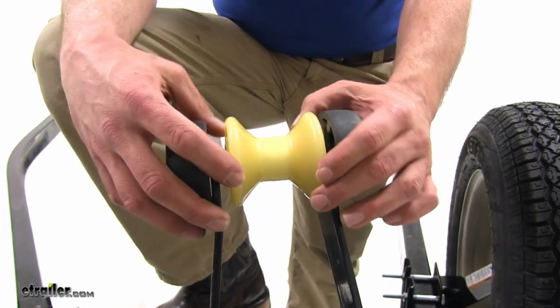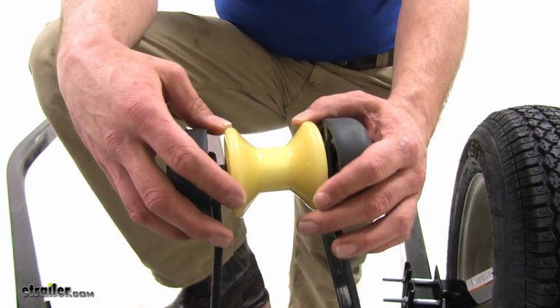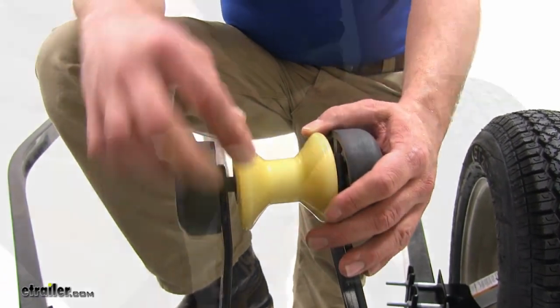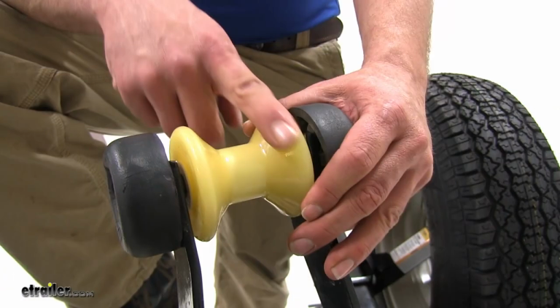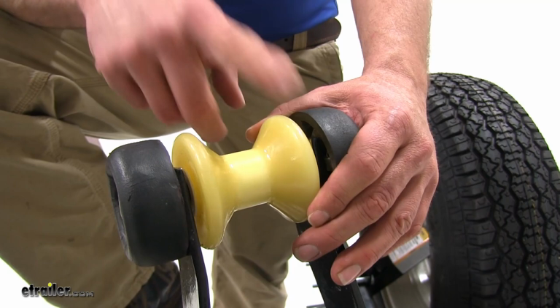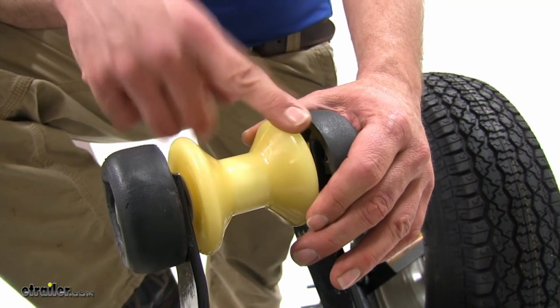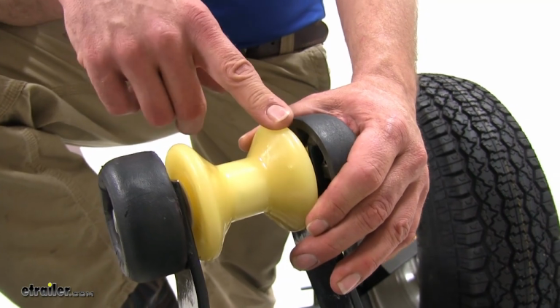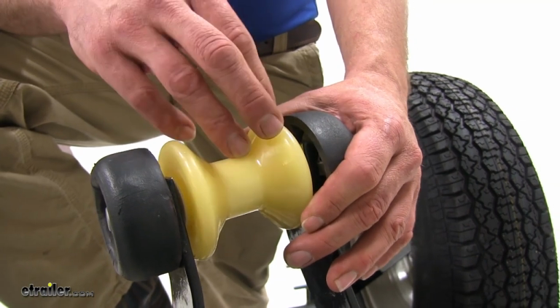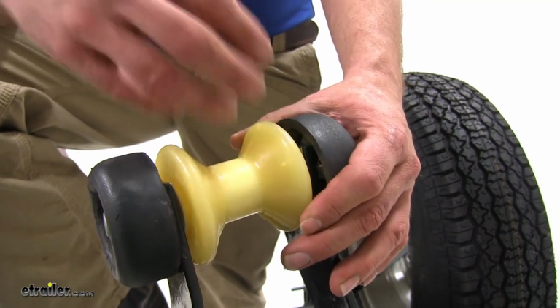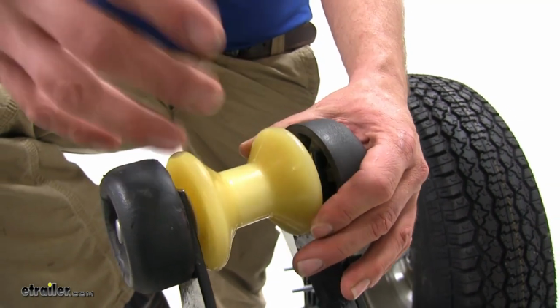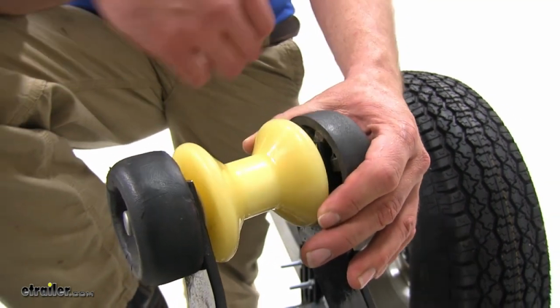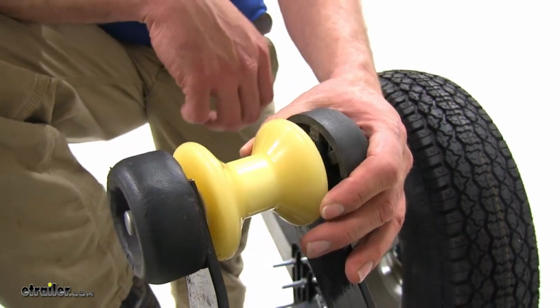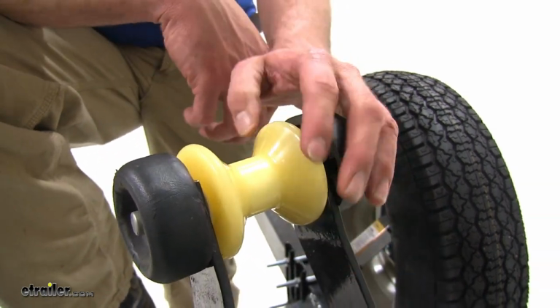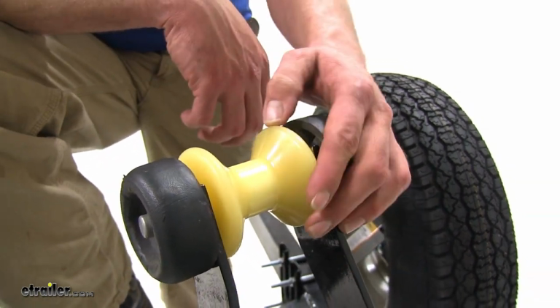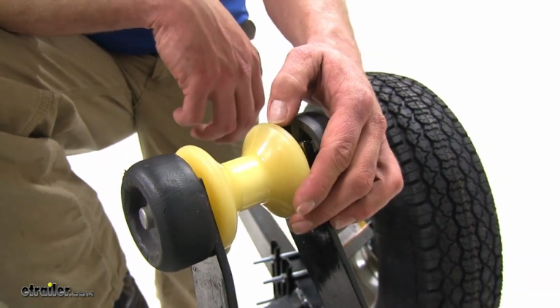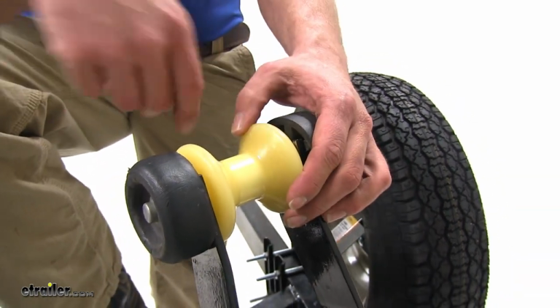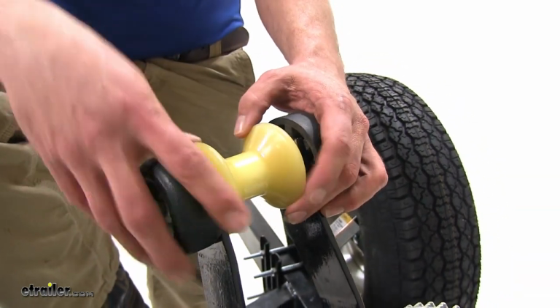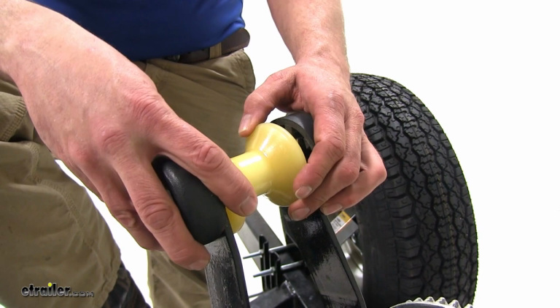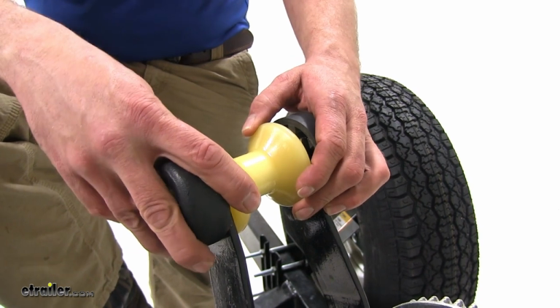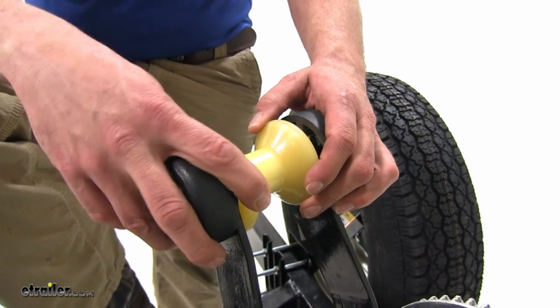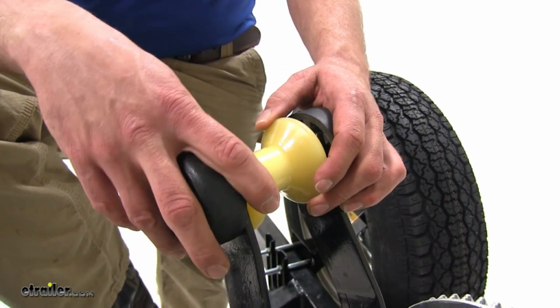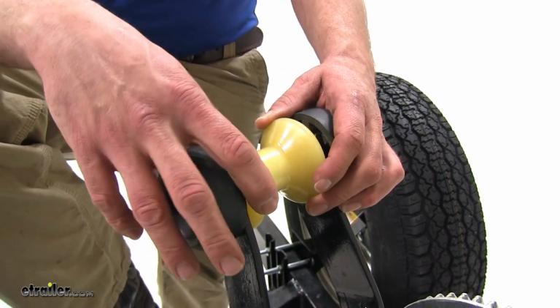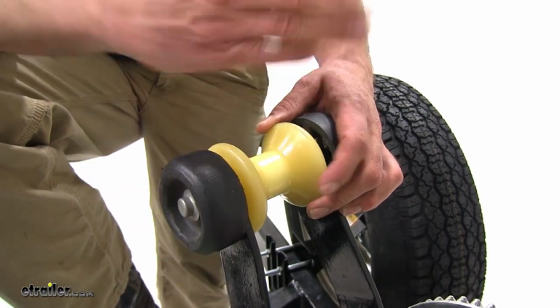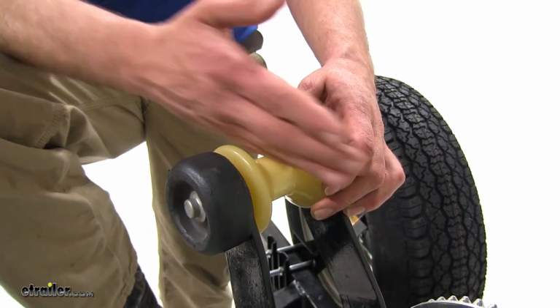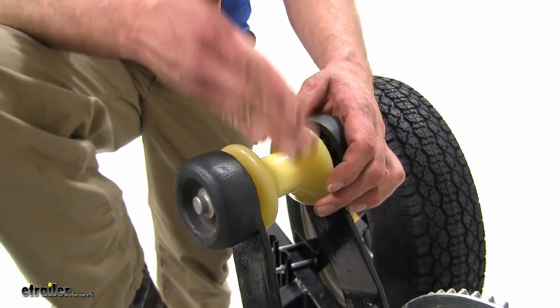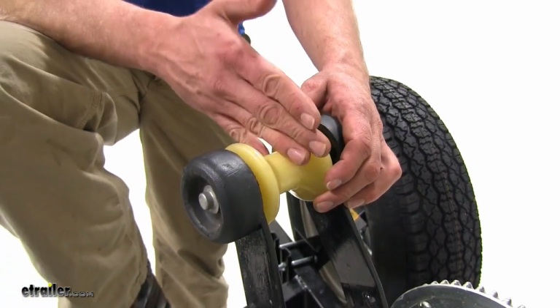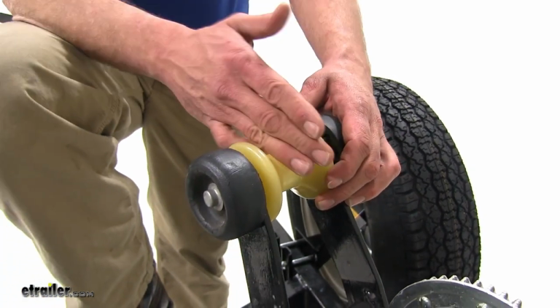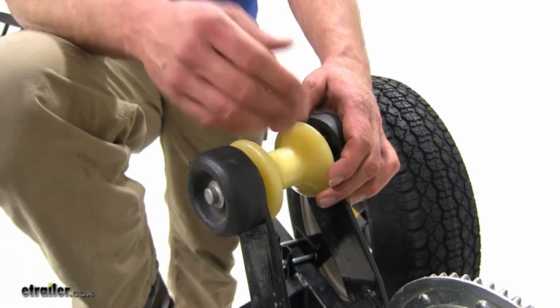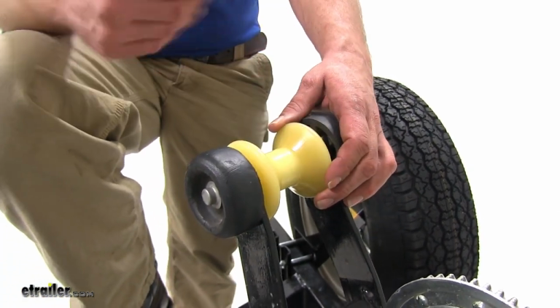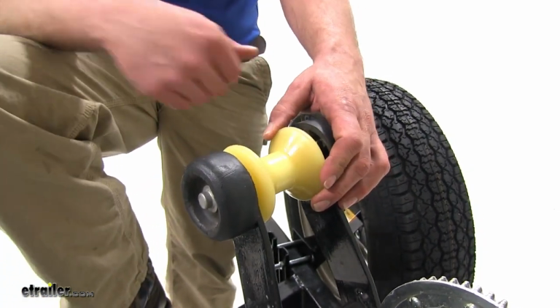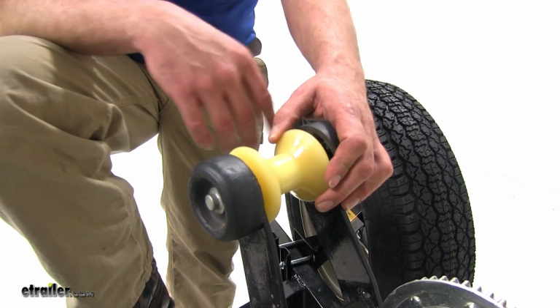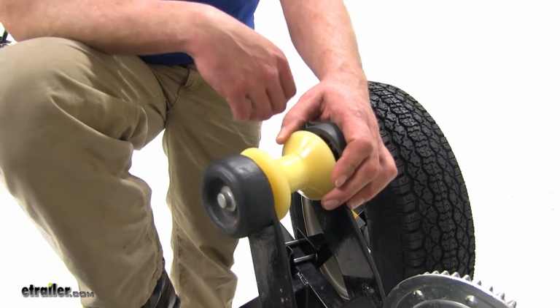With that material we also won't have to worry about the roller causing any marks on our boat. It's designed to absorb road shock as we head down, so the stresses that our trailer experiences won't be passed through to the boat.